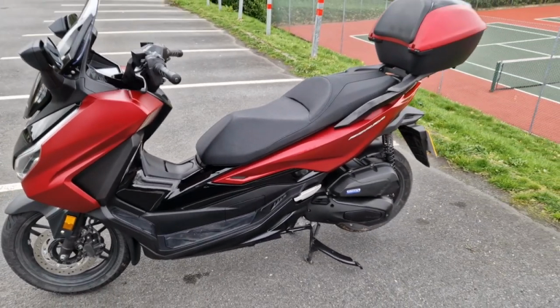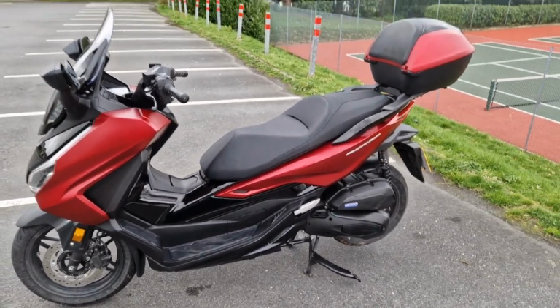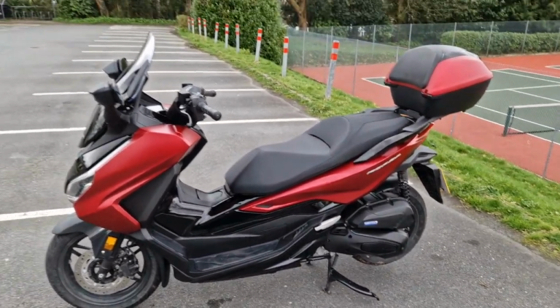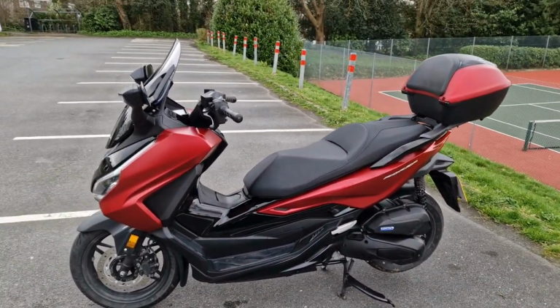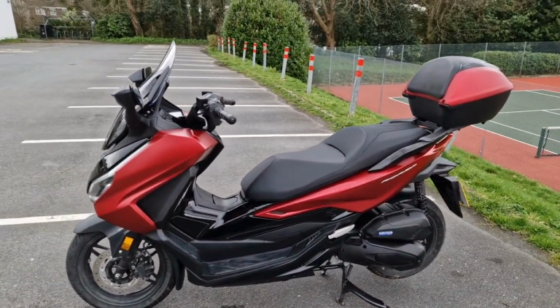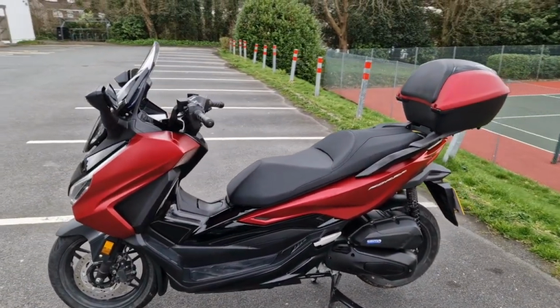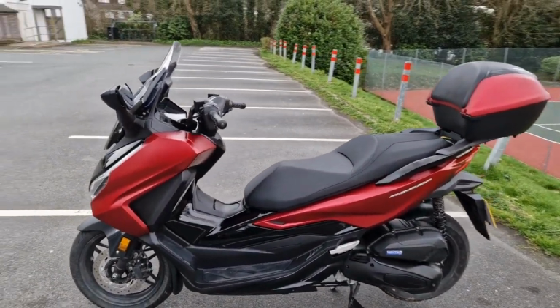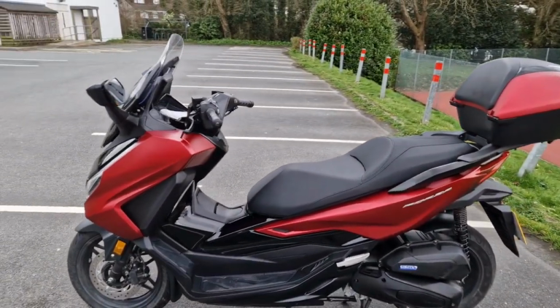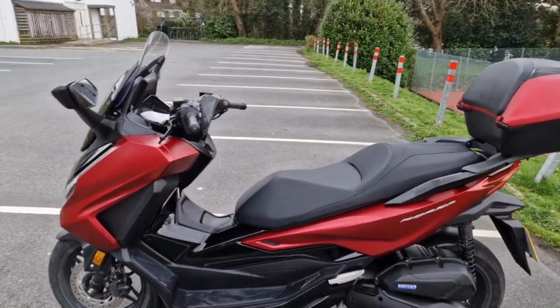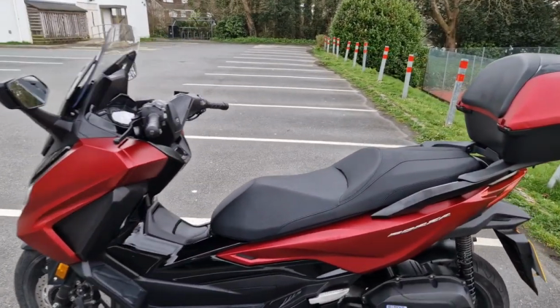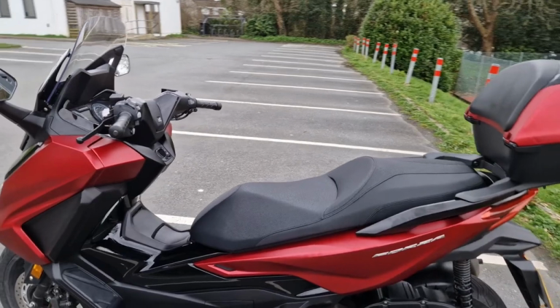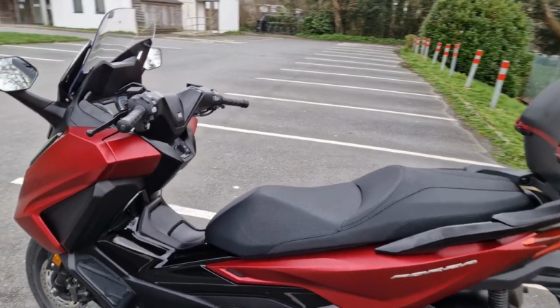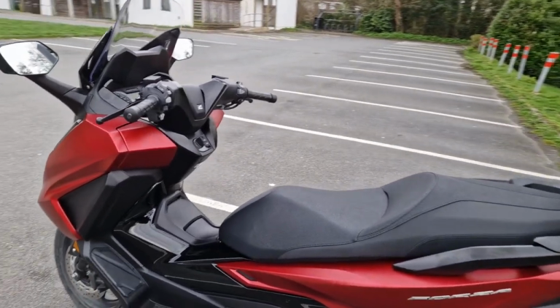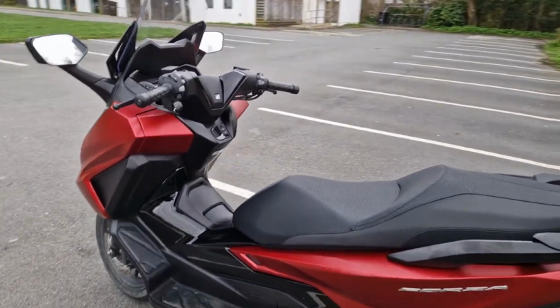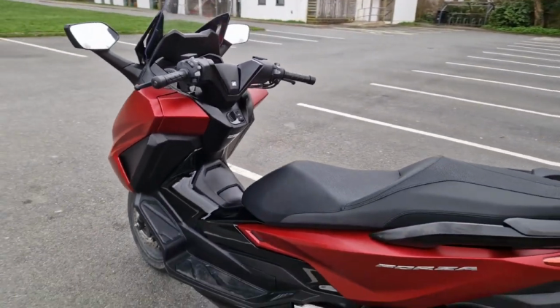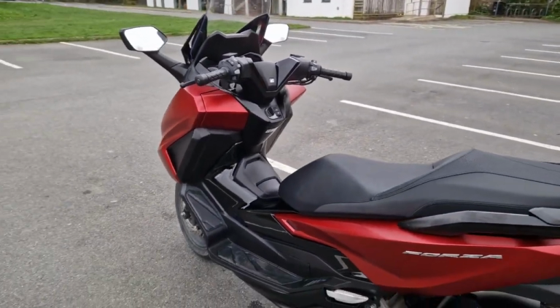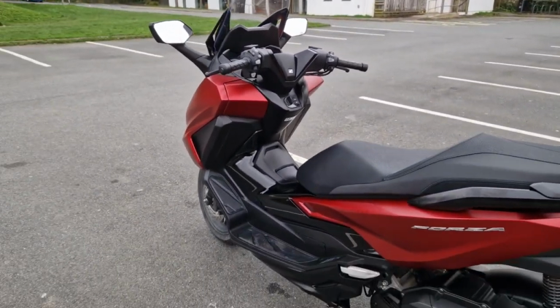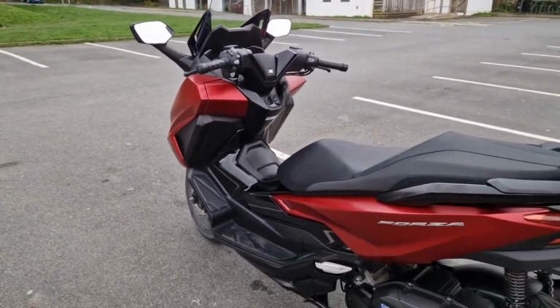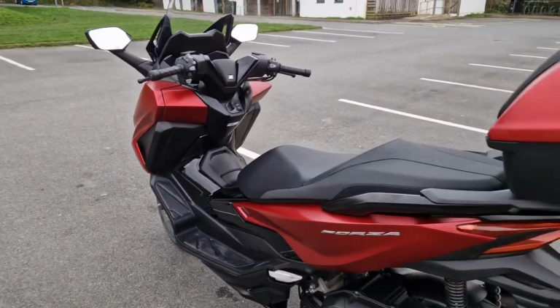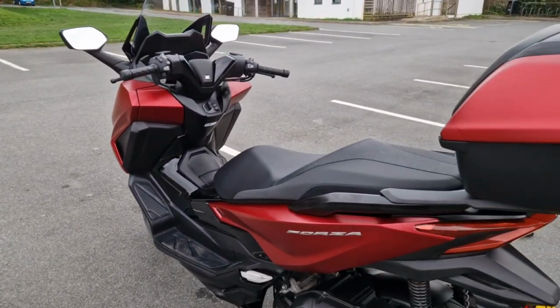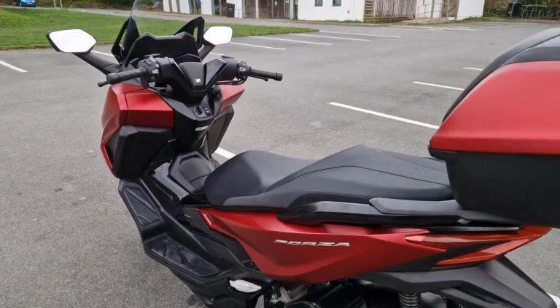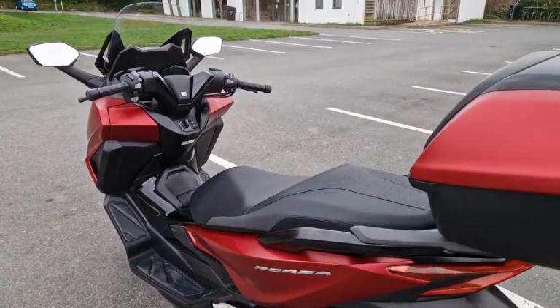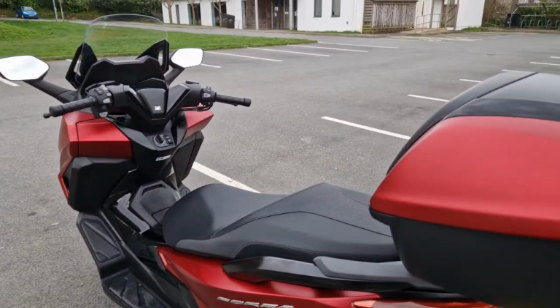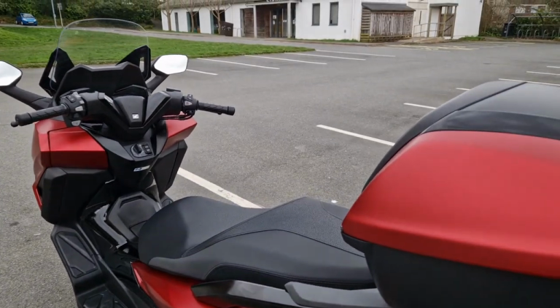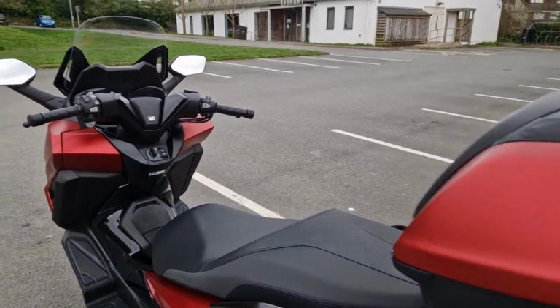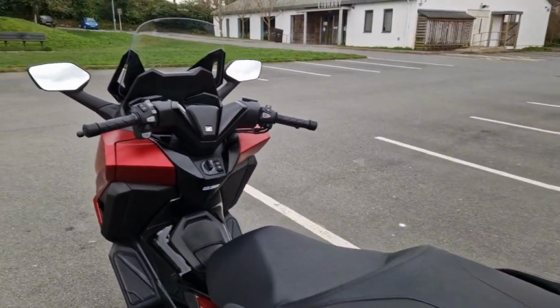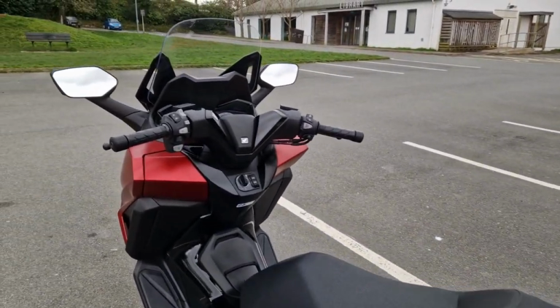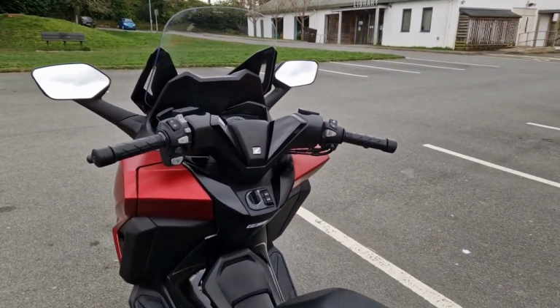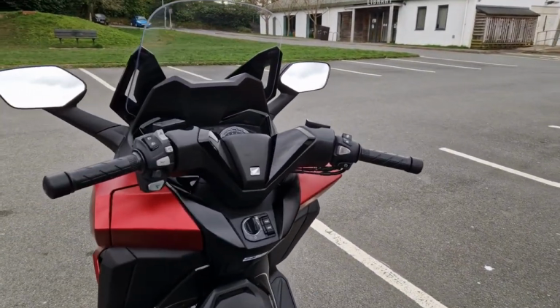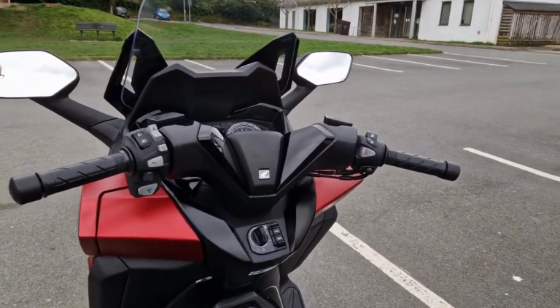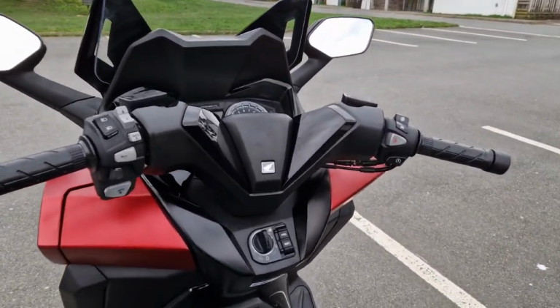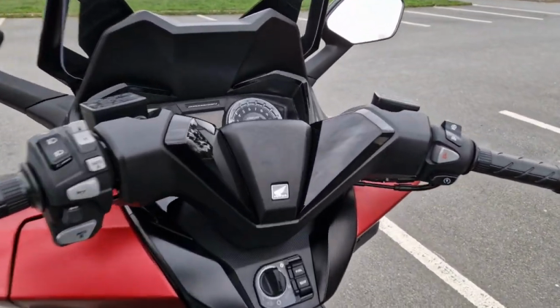It's a massive upgrade from the PCX — it accelerates faster. It's a bigger engine... well, it's actually the same engine but it's got more horsepower. It is a little bit heavier though, but it does seem to be faster.